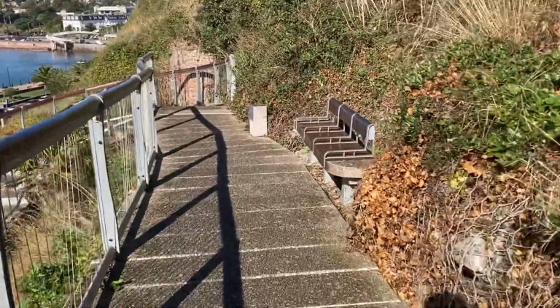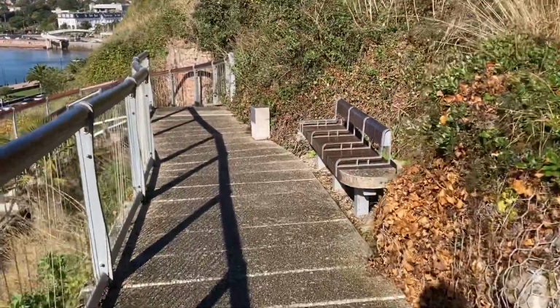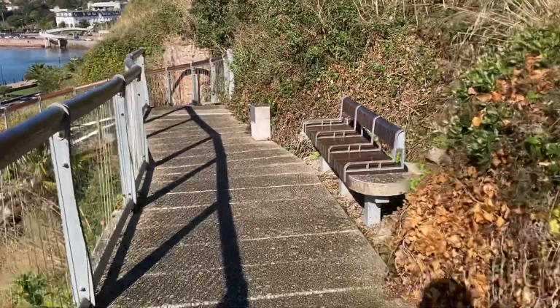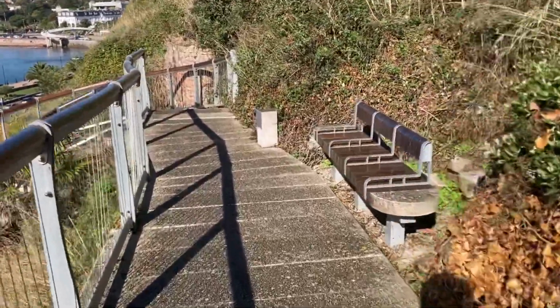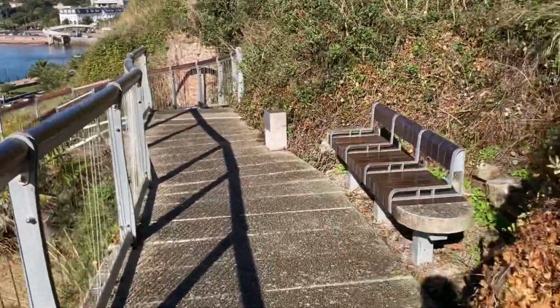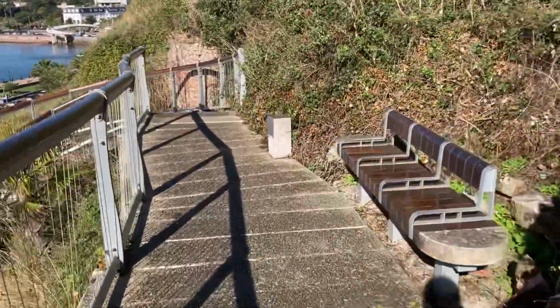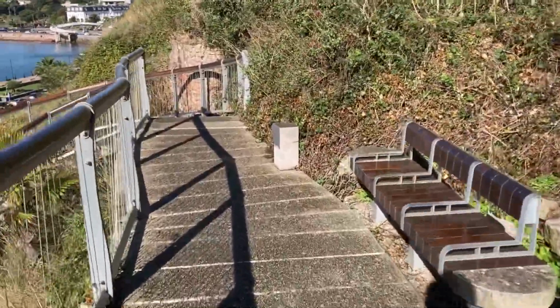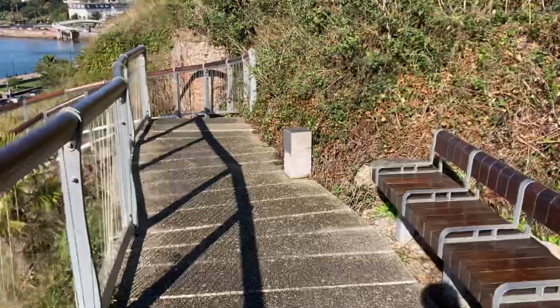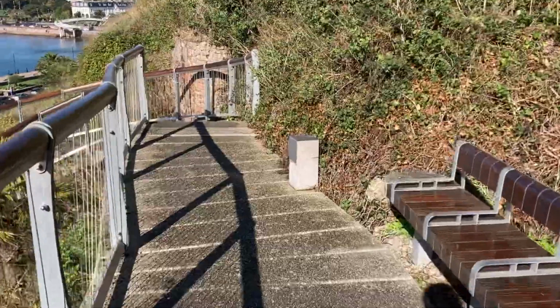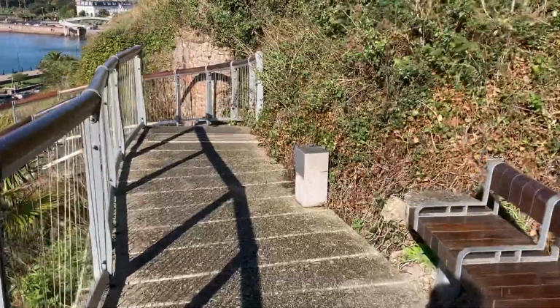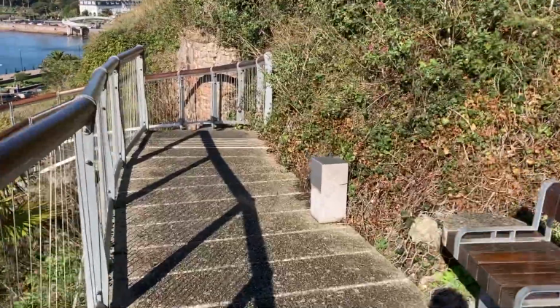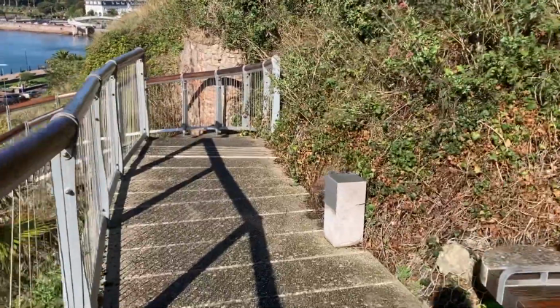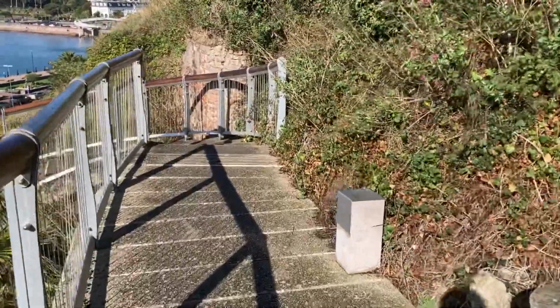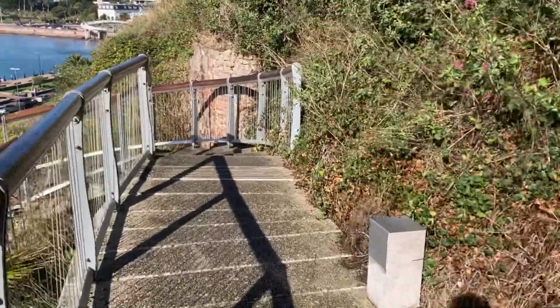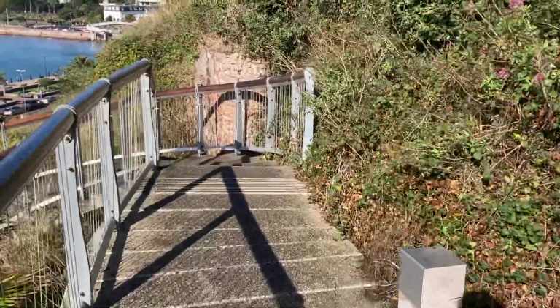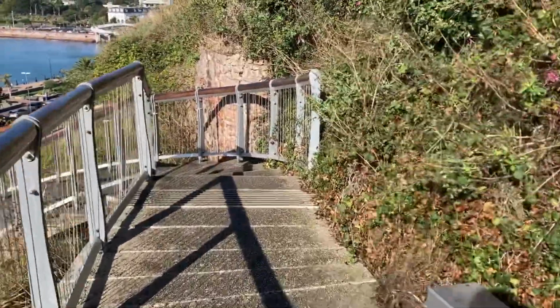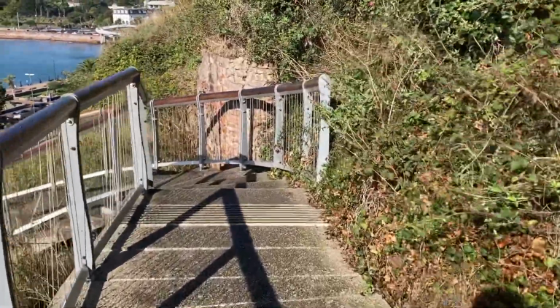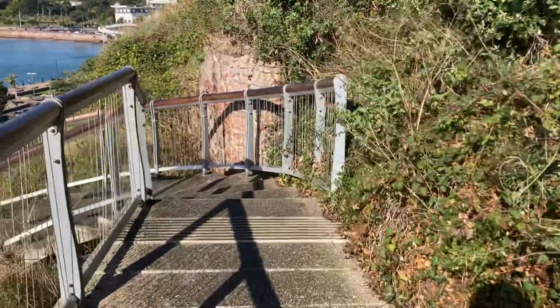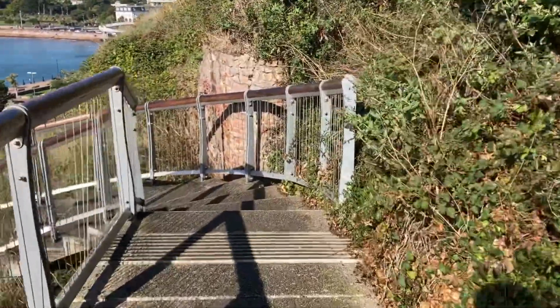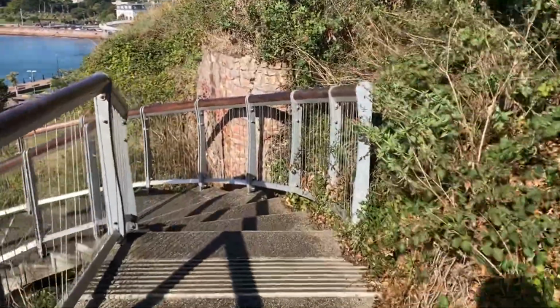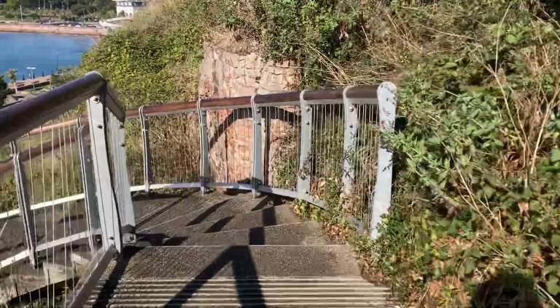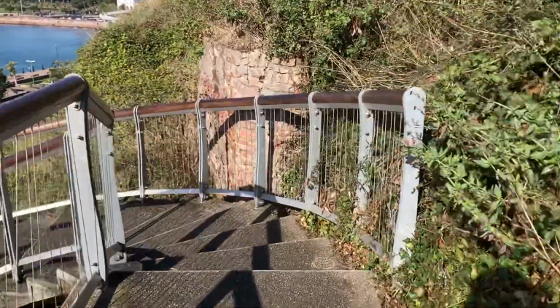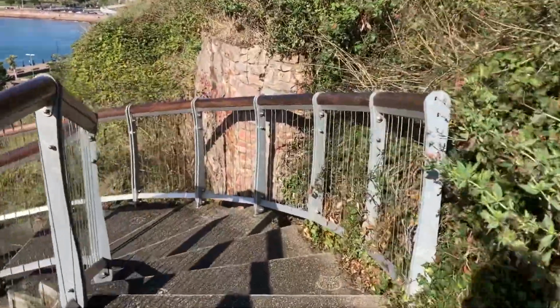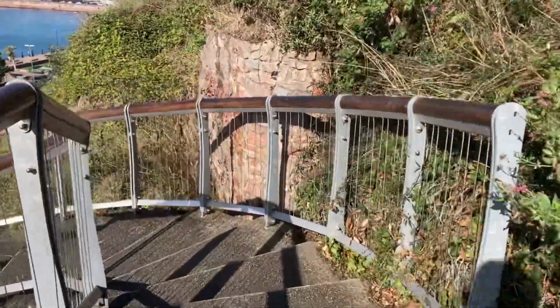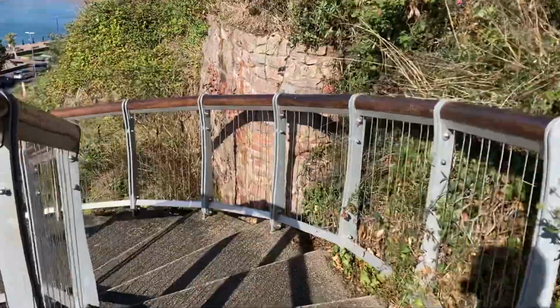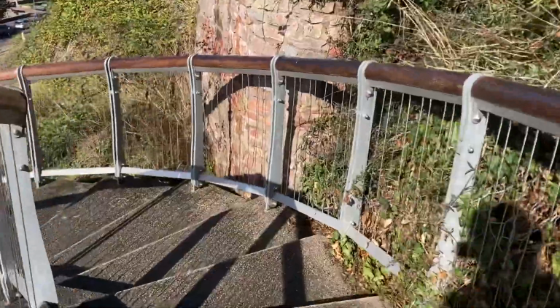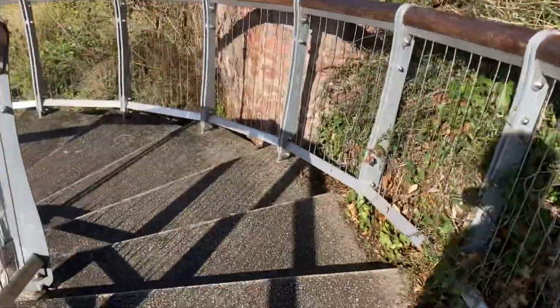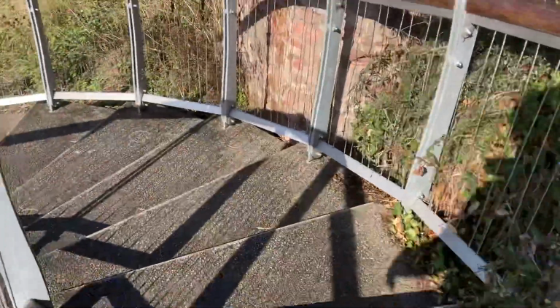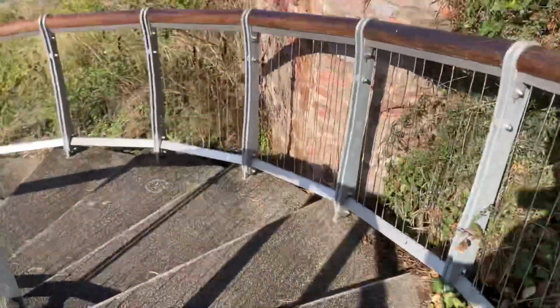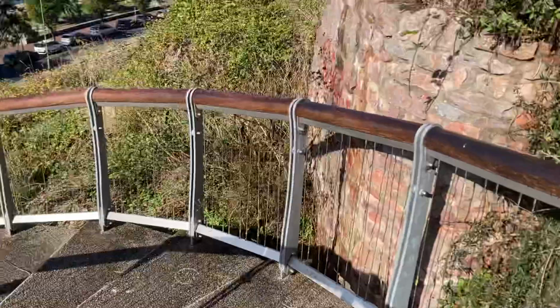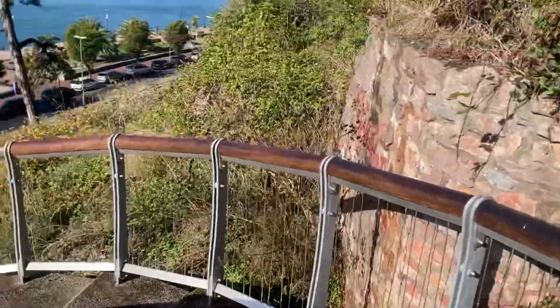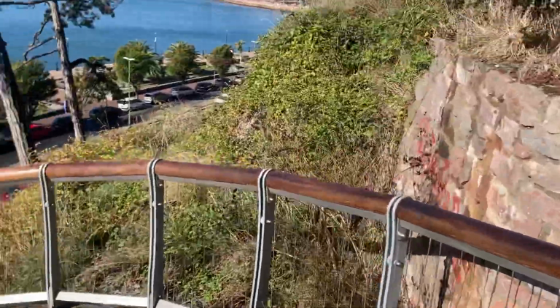The view is still early. We have a close view of Torquay Harbour.